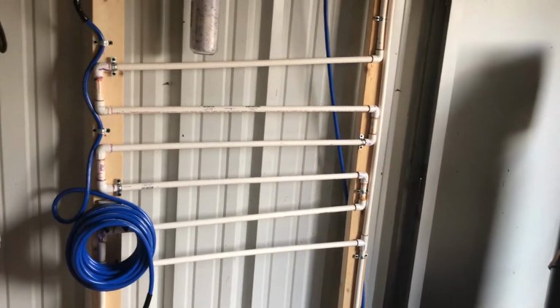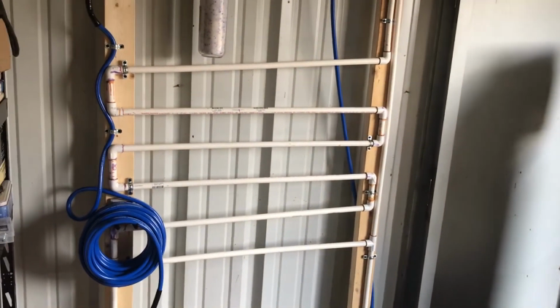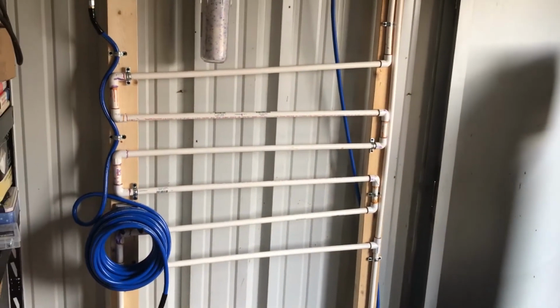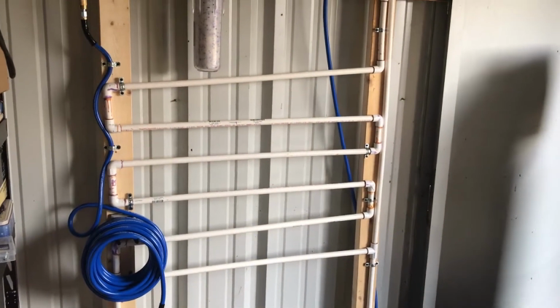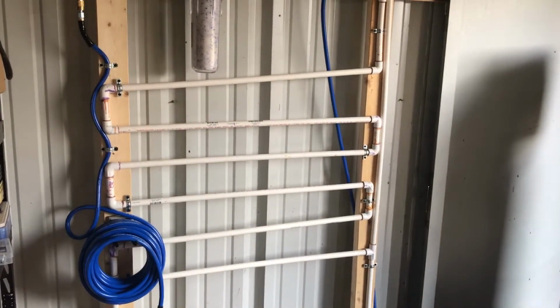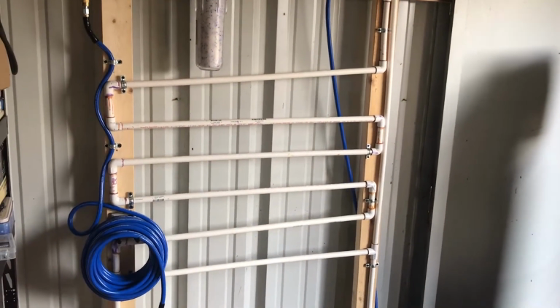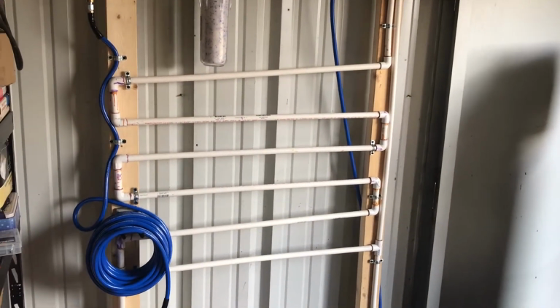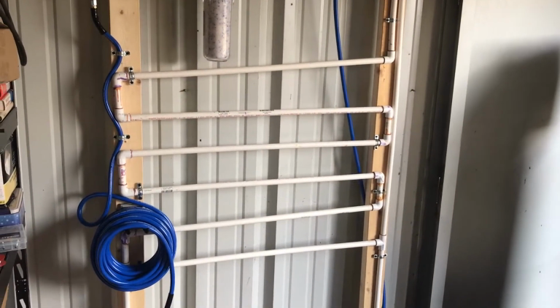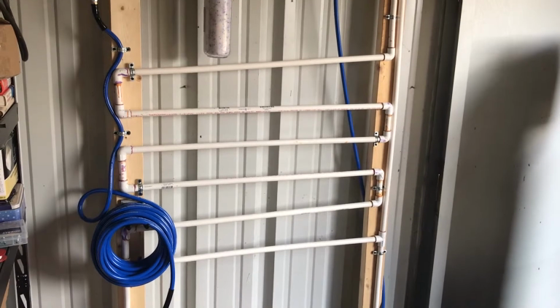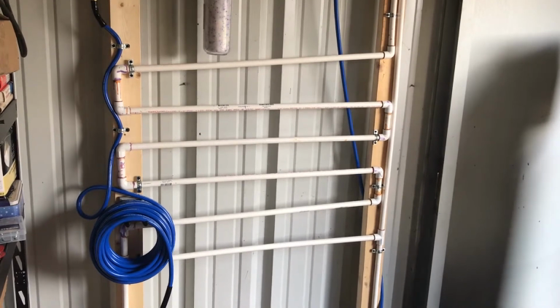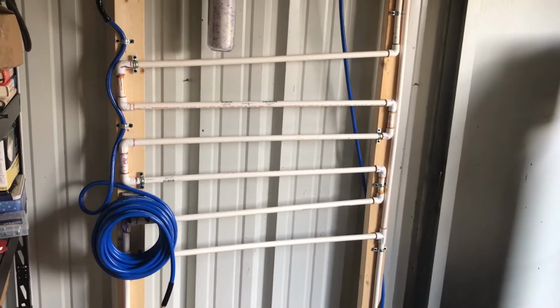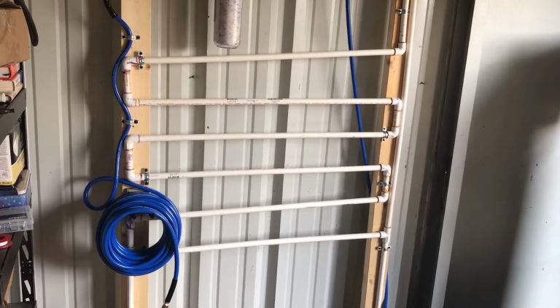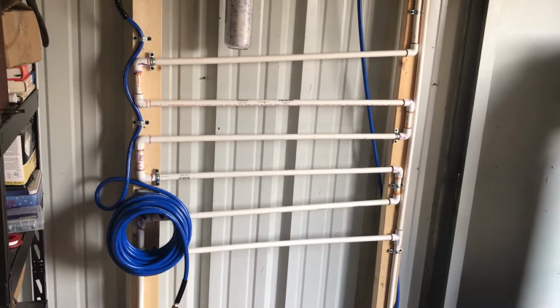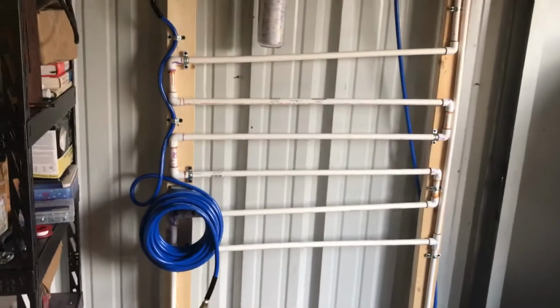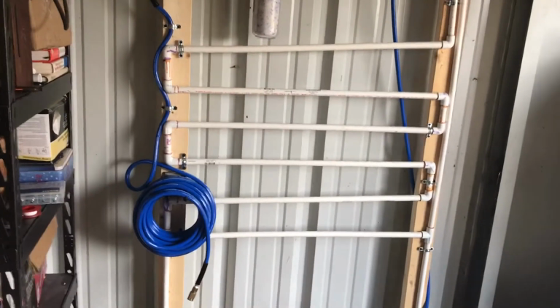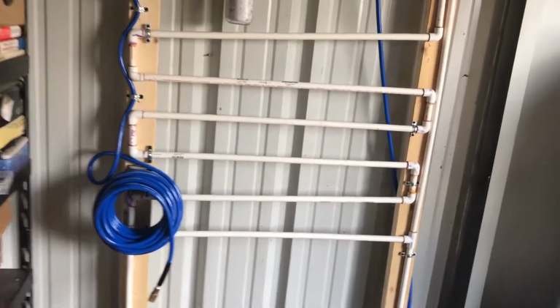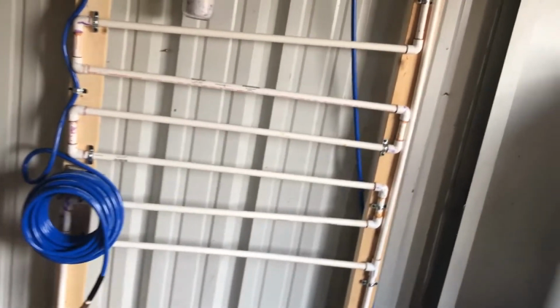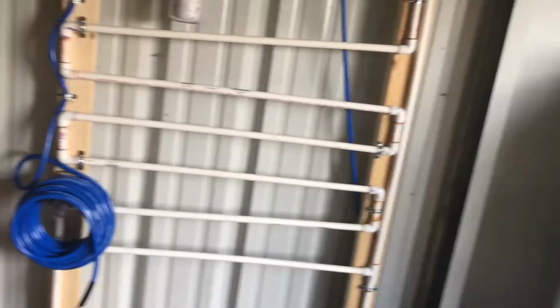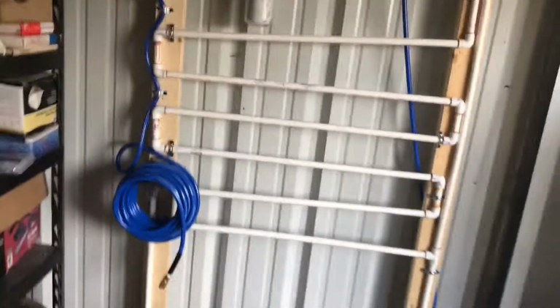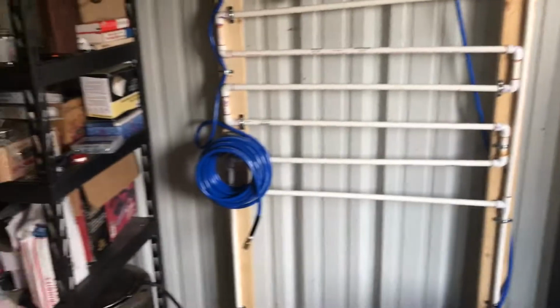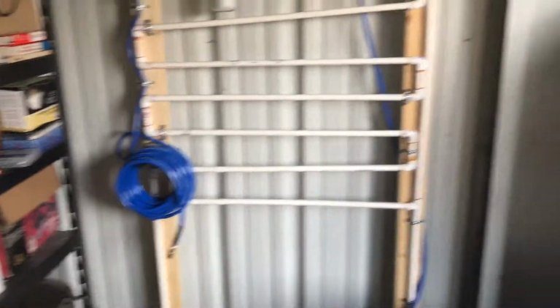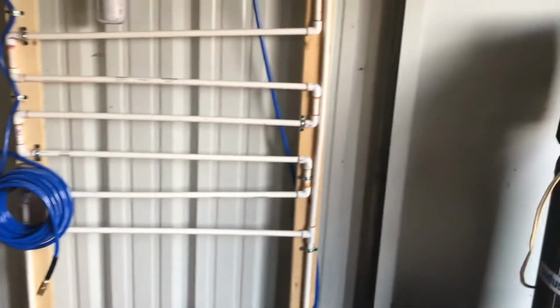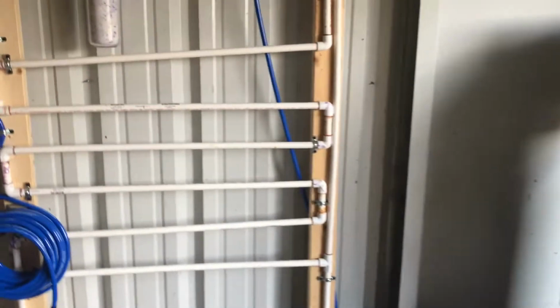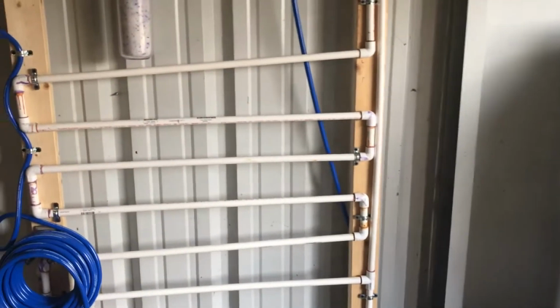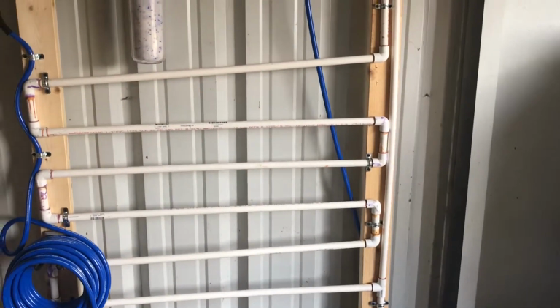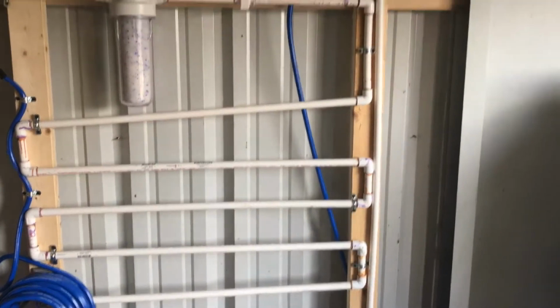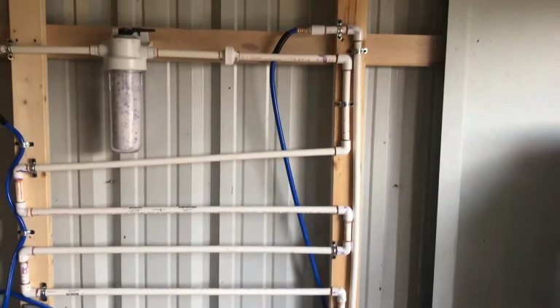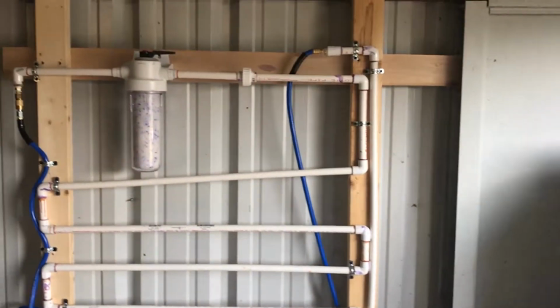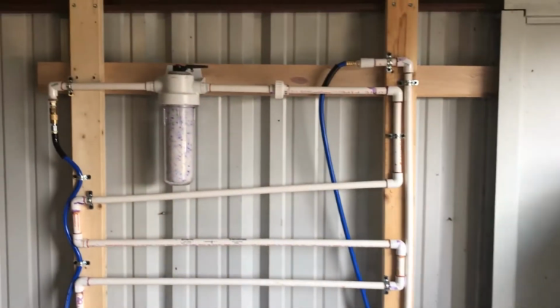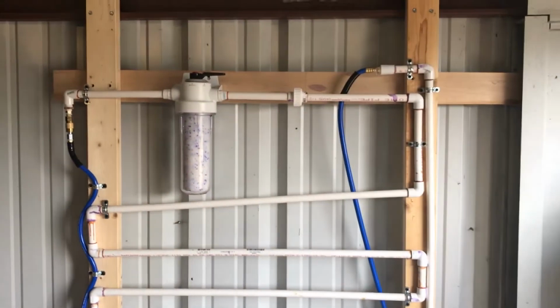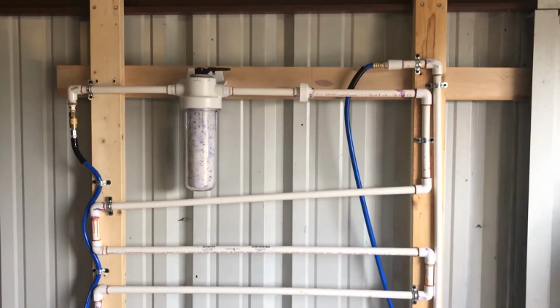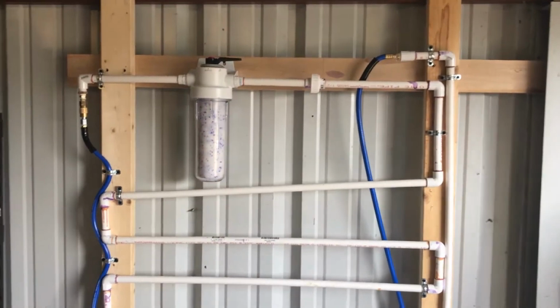It's not the biggest system I've seen, and a lot of guys use copper, but when I saw the cost of copper right now I said, you know, I'm gonna do PVC — I can't afford that — and I think this will be just fine.